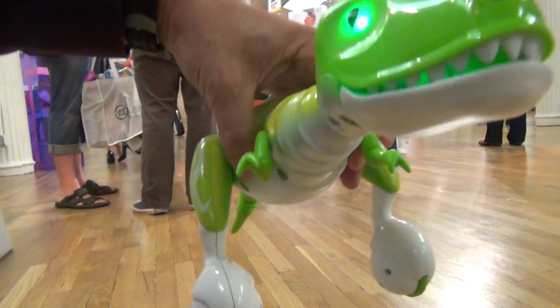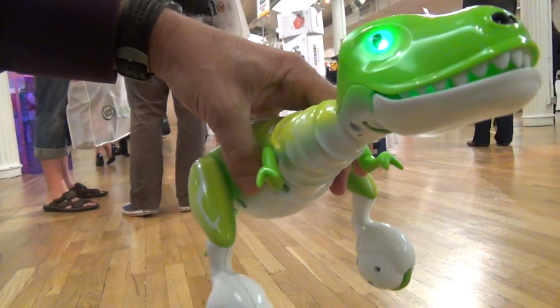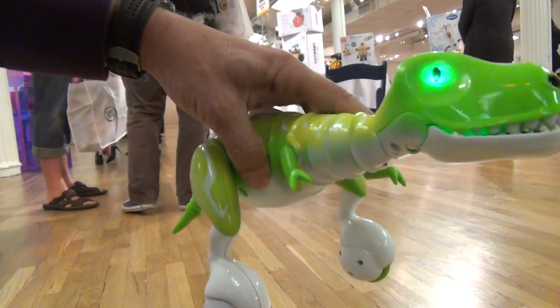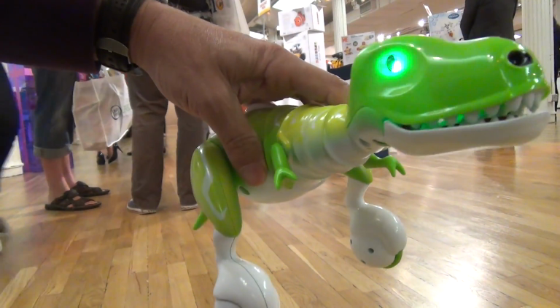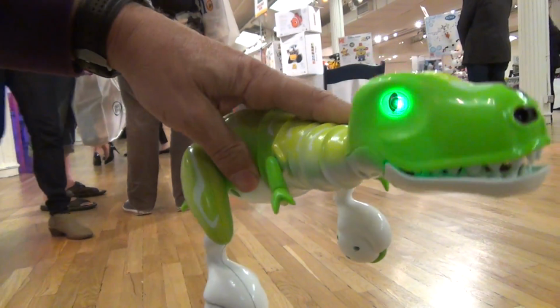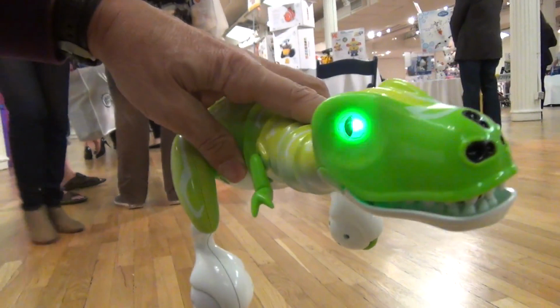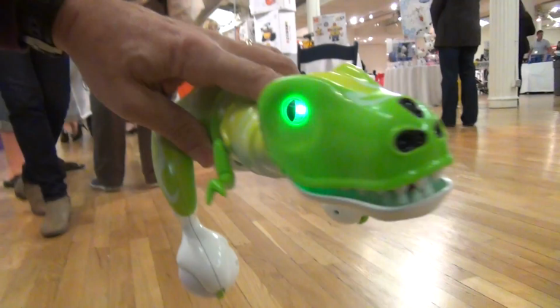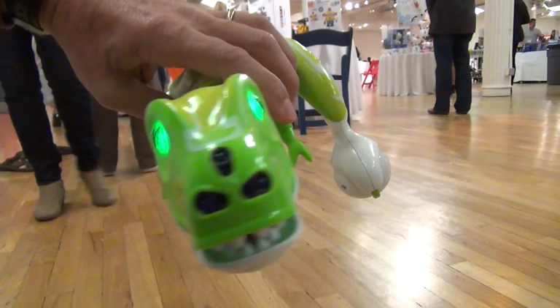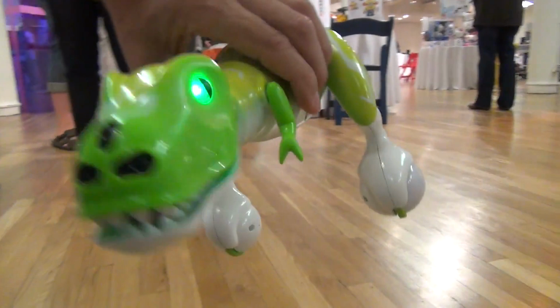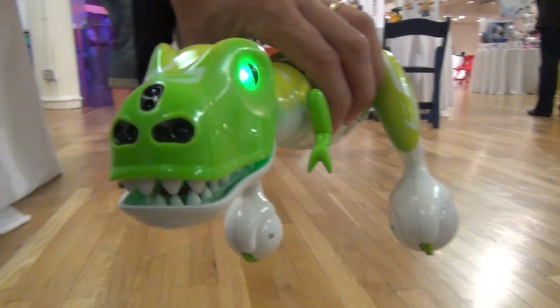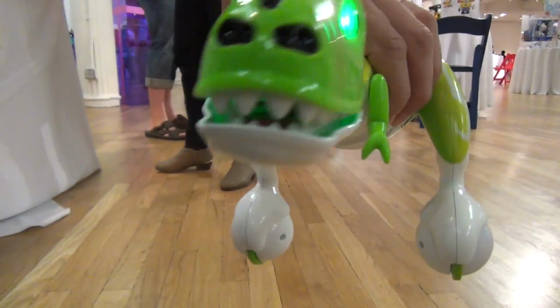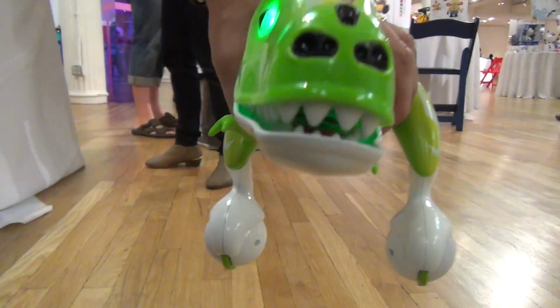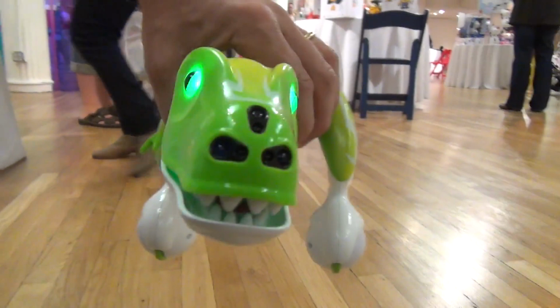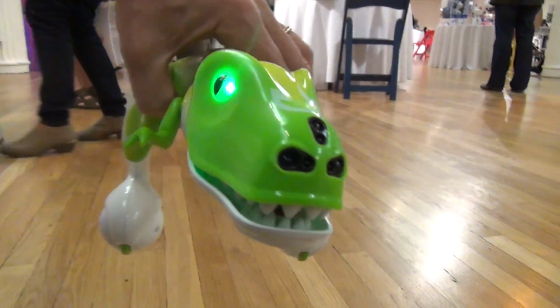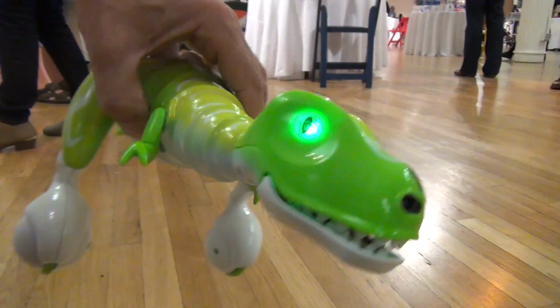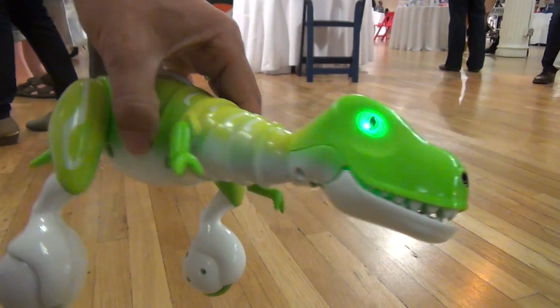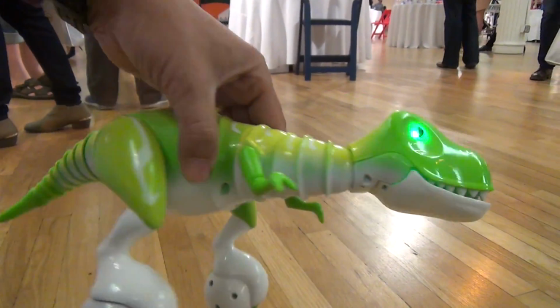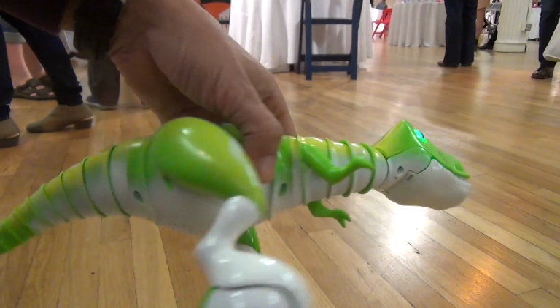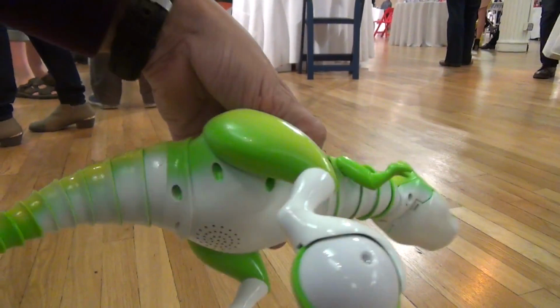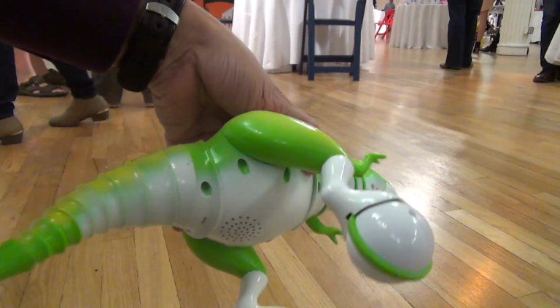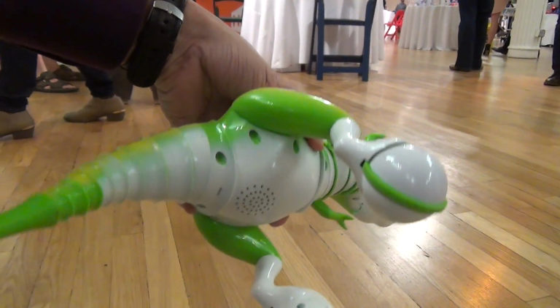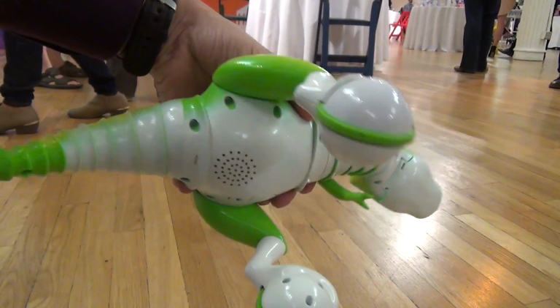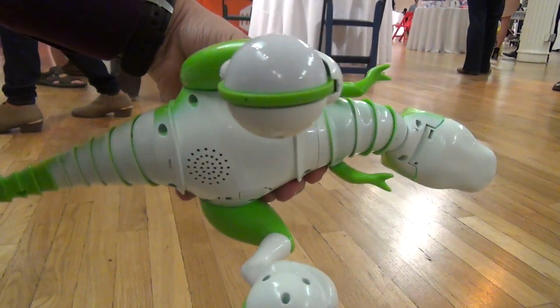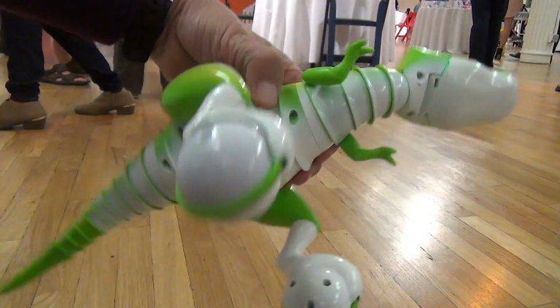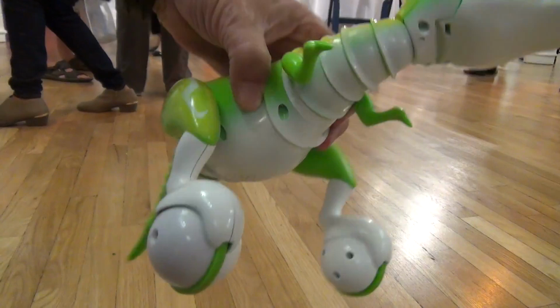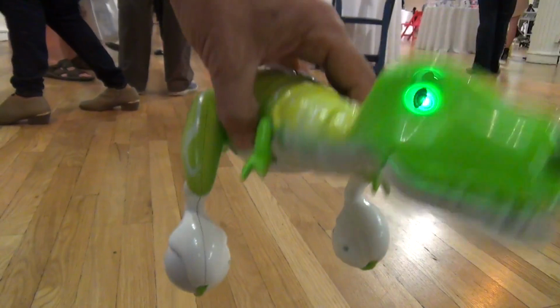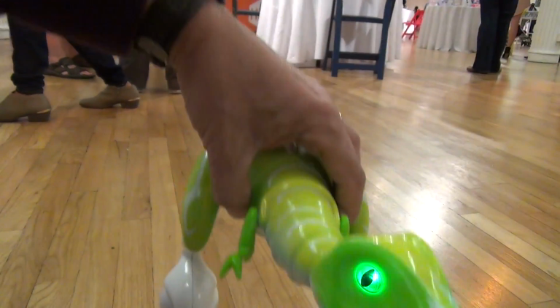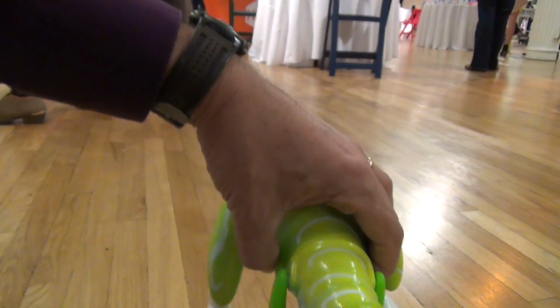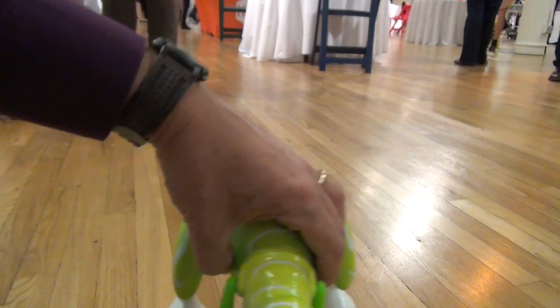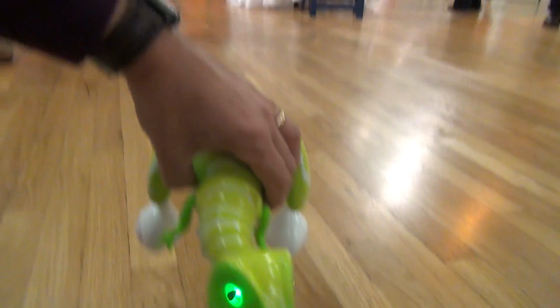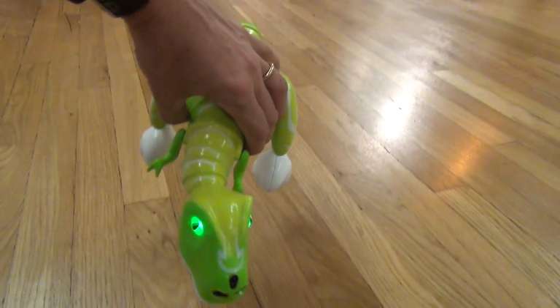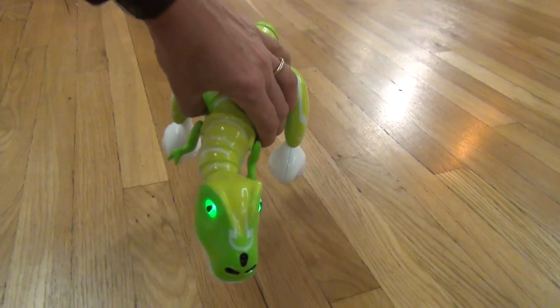How does he keep his balance? He balances with gyro stabilization. It's actually a technology we use in our Airhawk helicopters that we also kind of transferred into this guy.